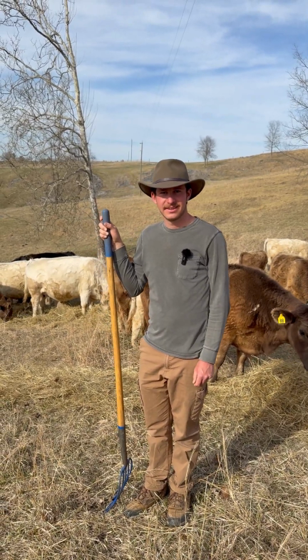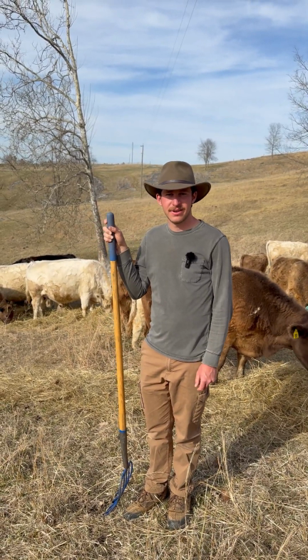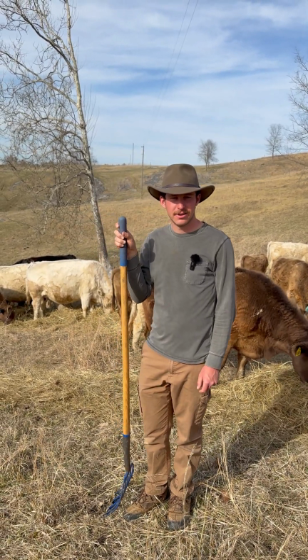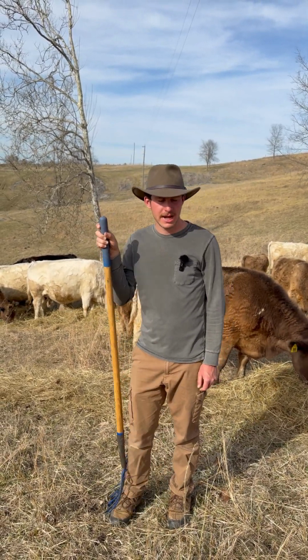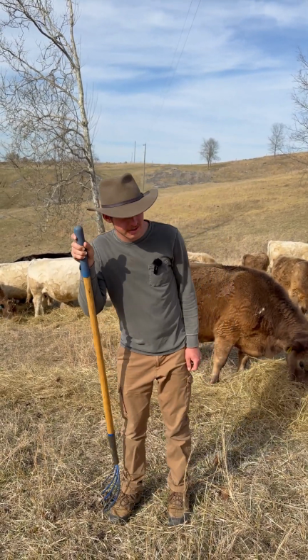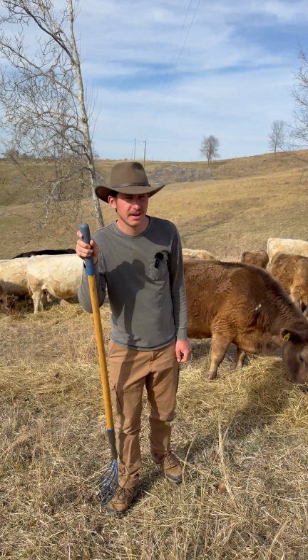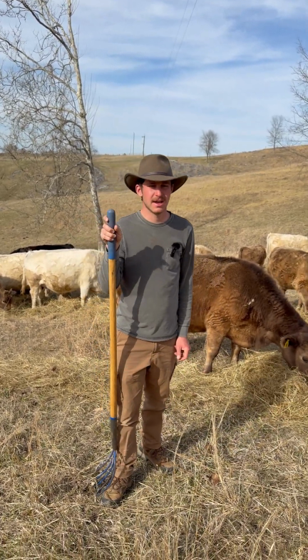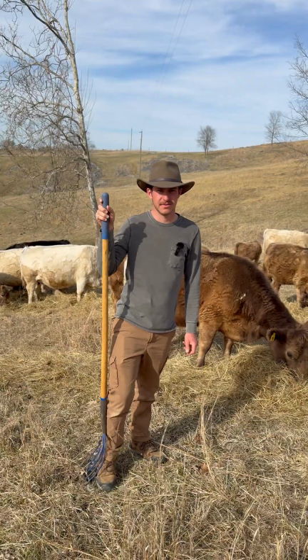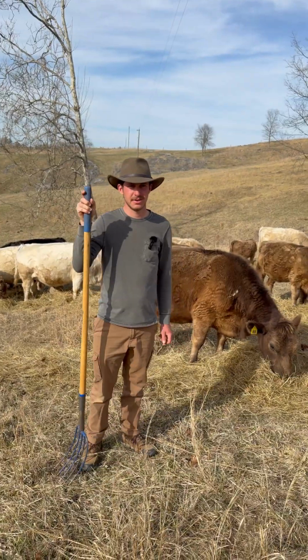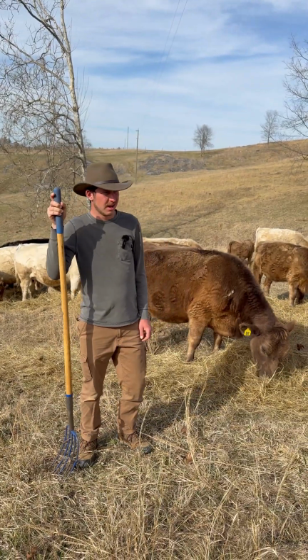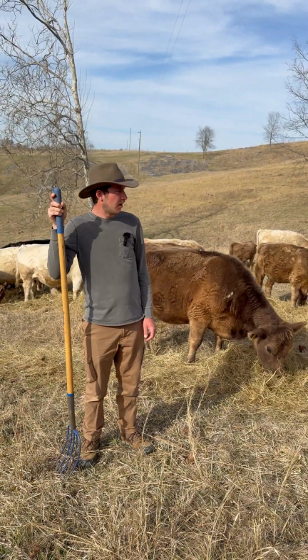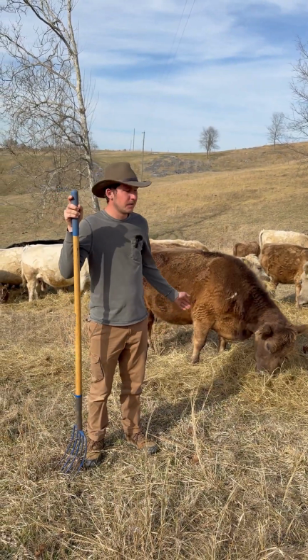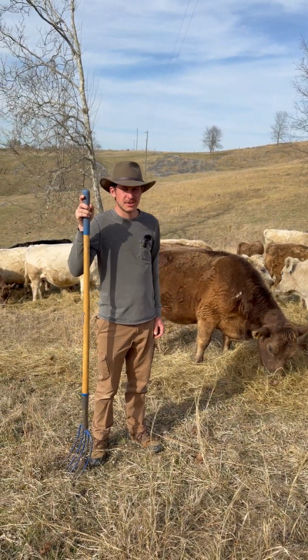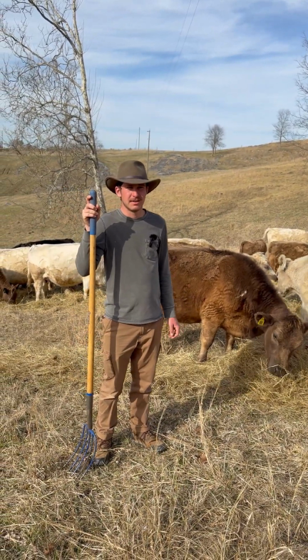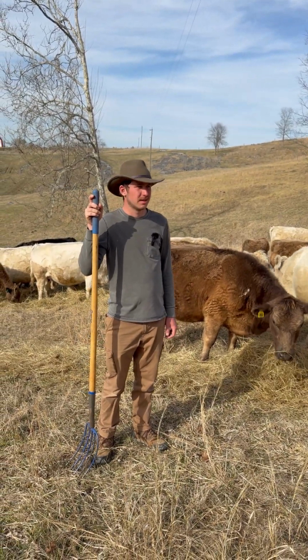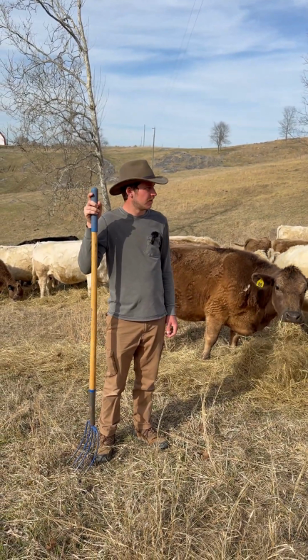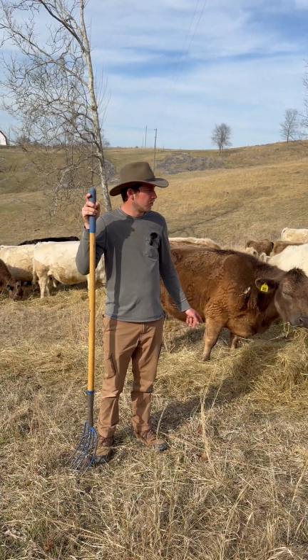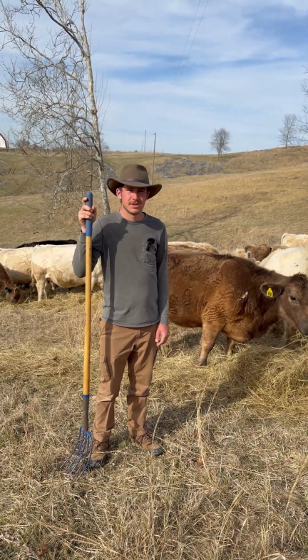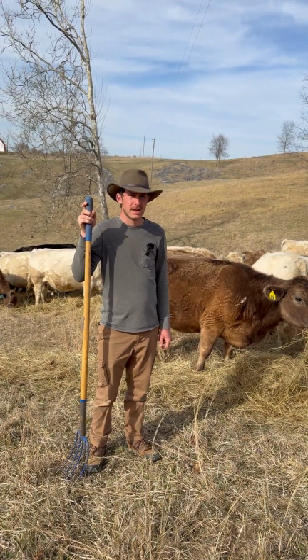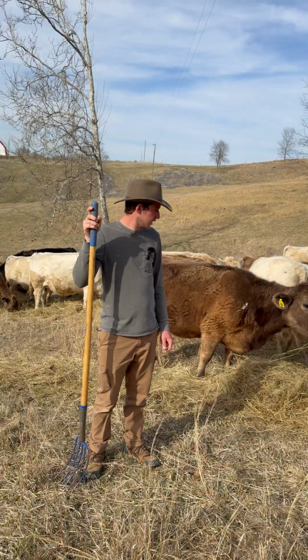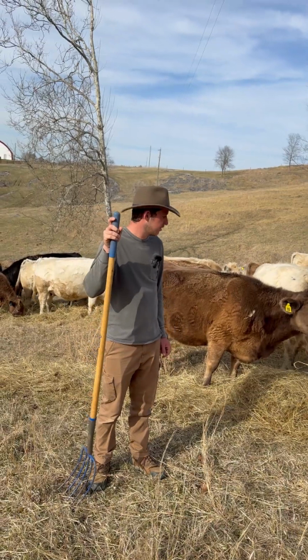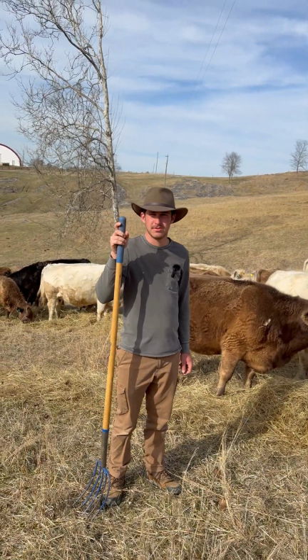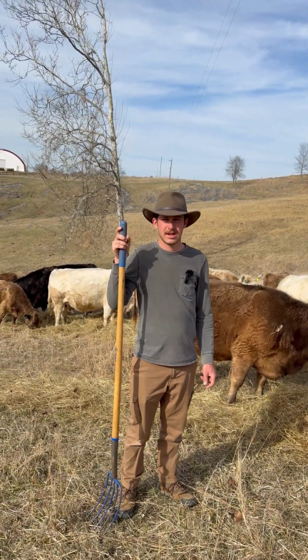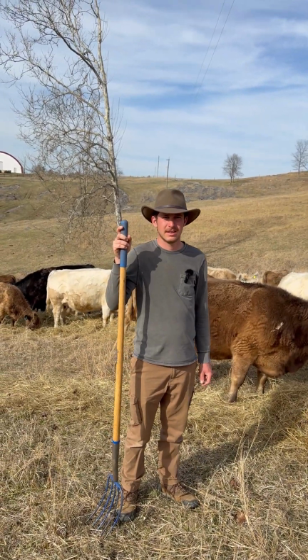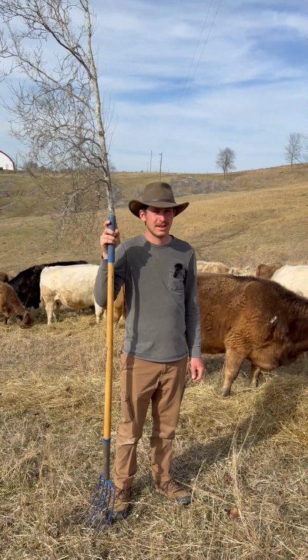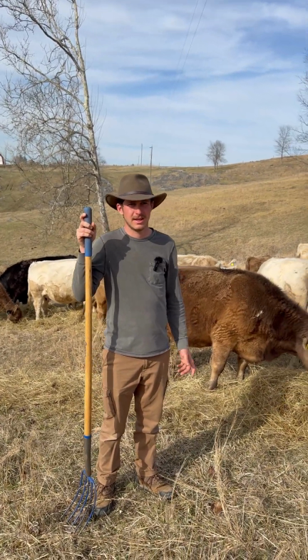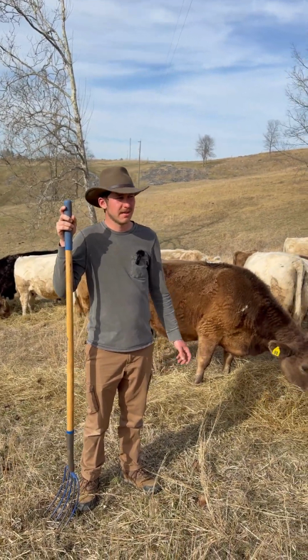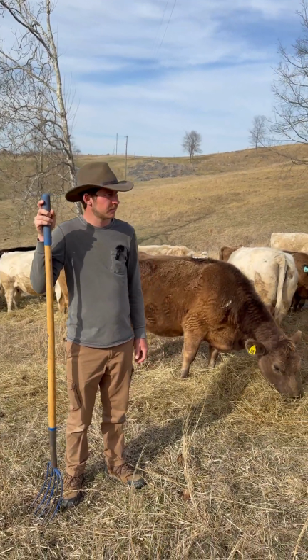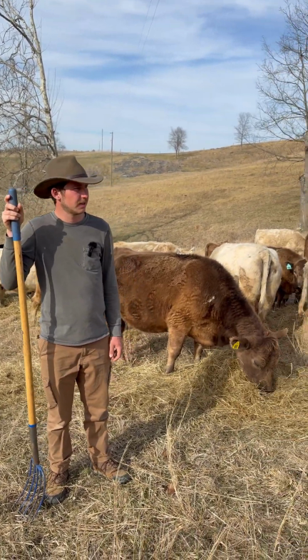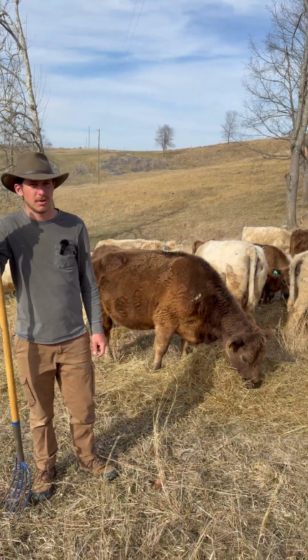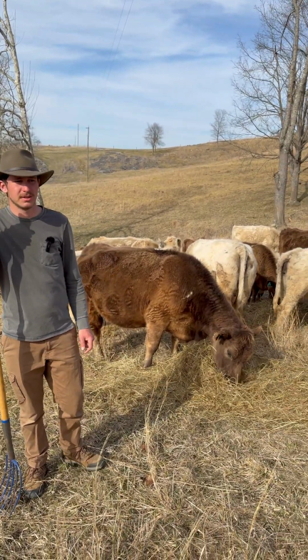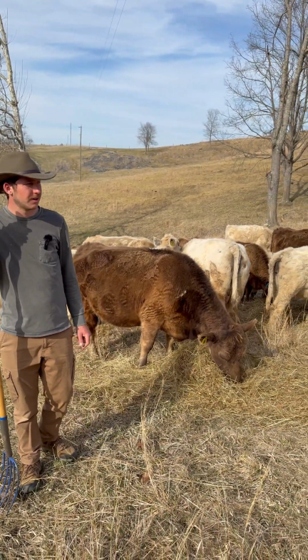Good afternoon, everyone. Rancho Banyan here, out with the cows this afternoon. We're in a new pasture now — moved them just yesterday, actually. The weather is really nice, upper 70s, really warm for this time of year.